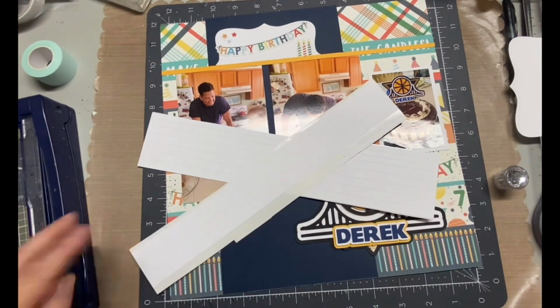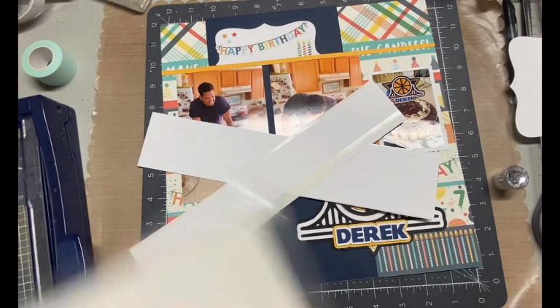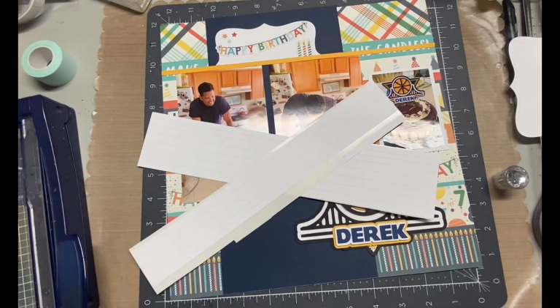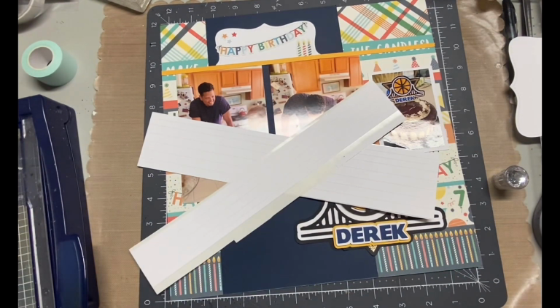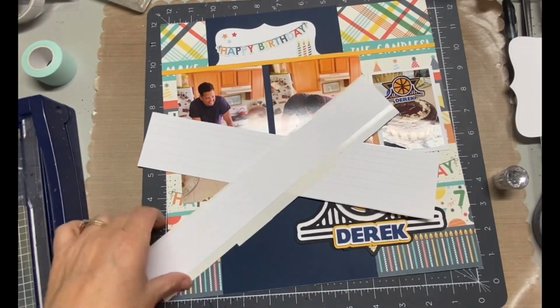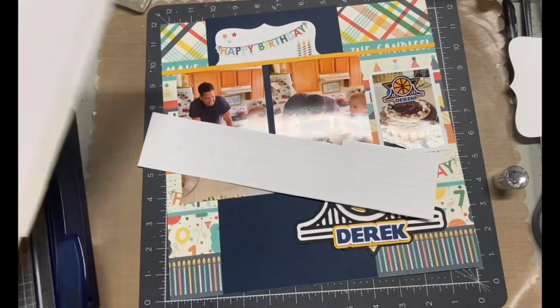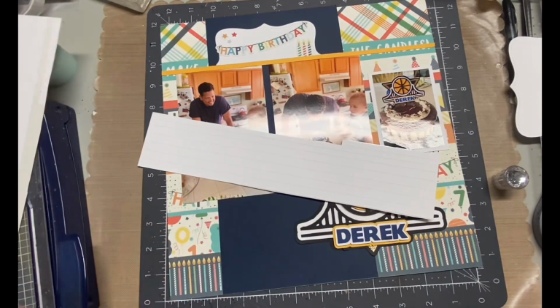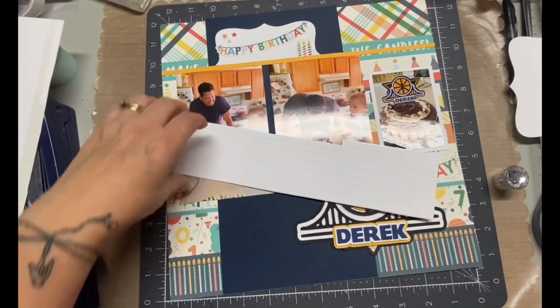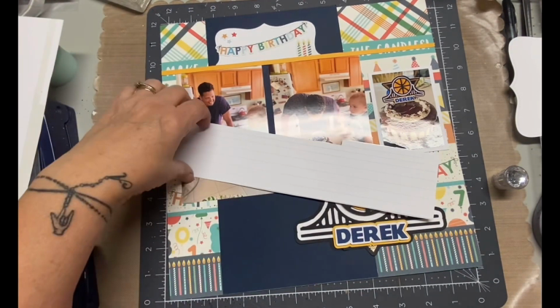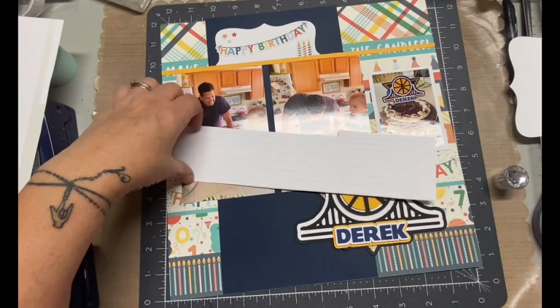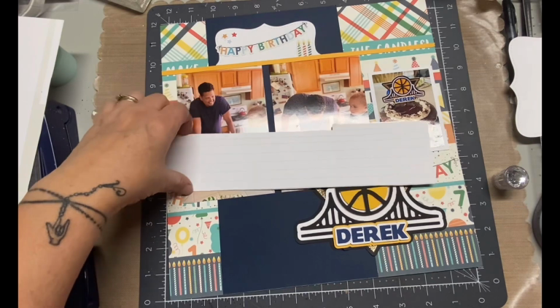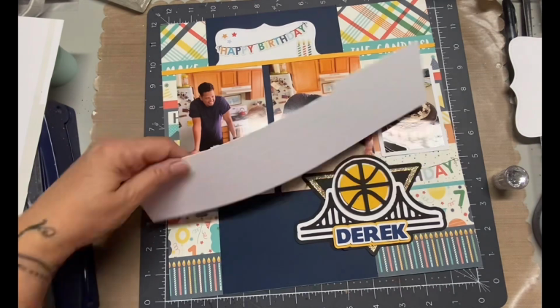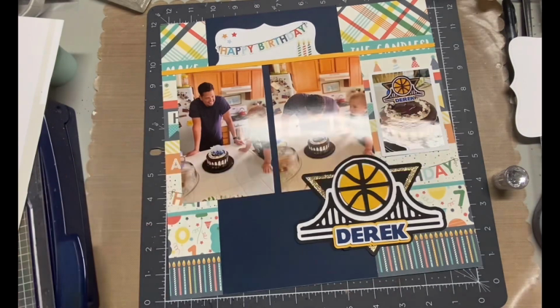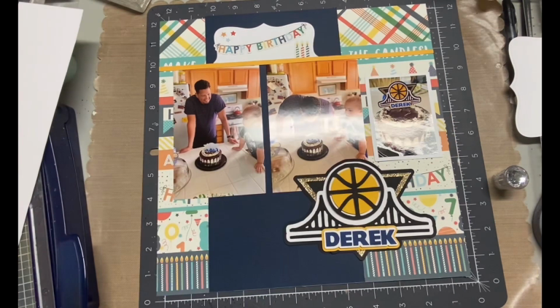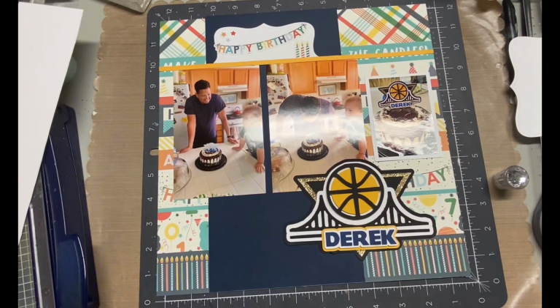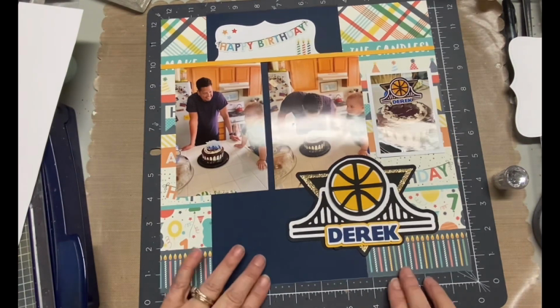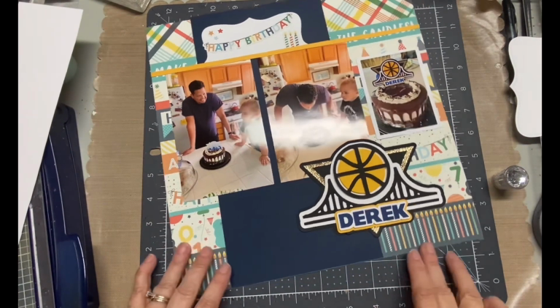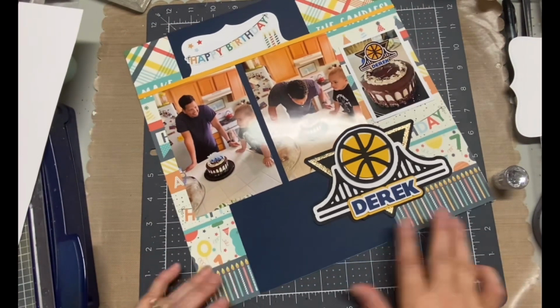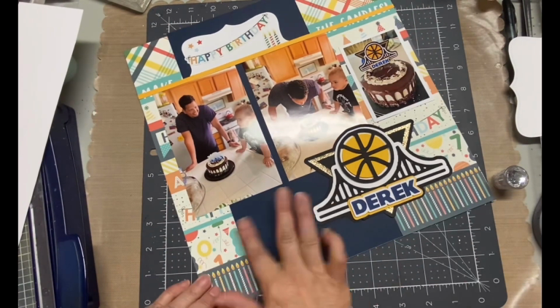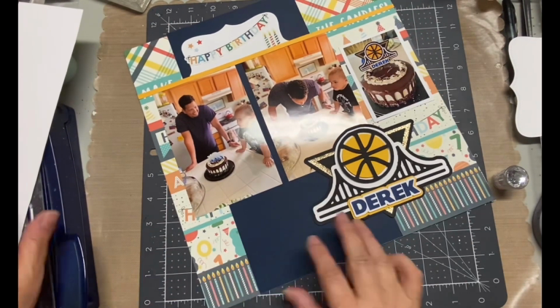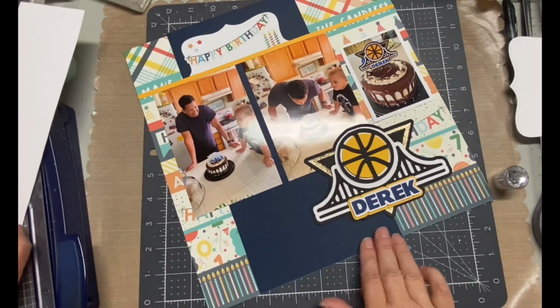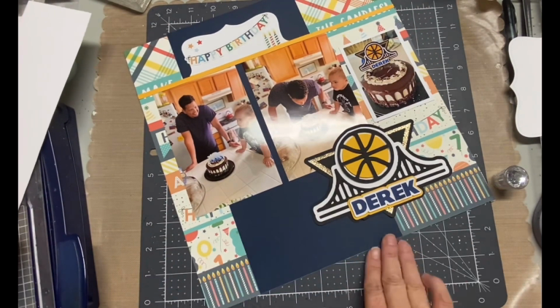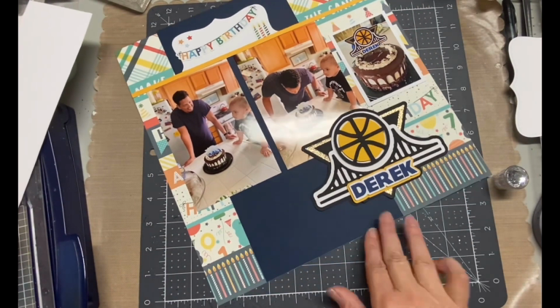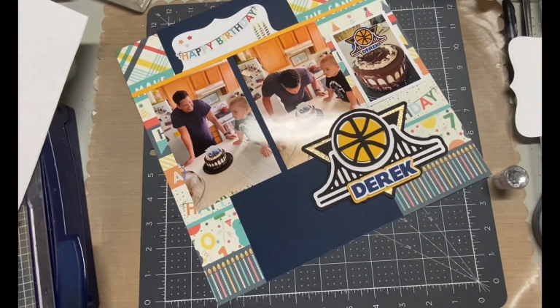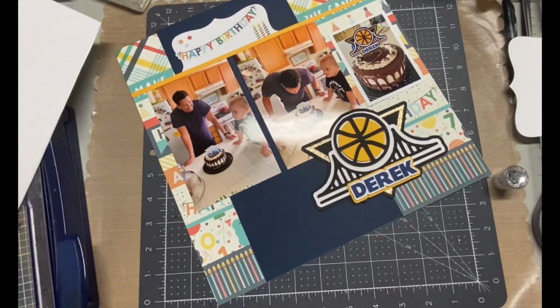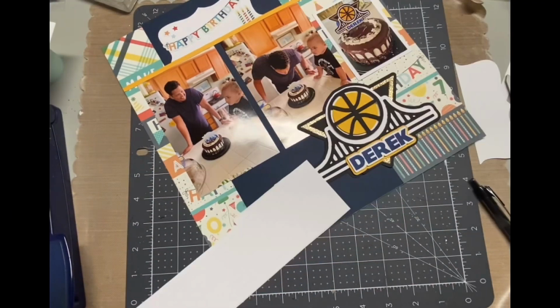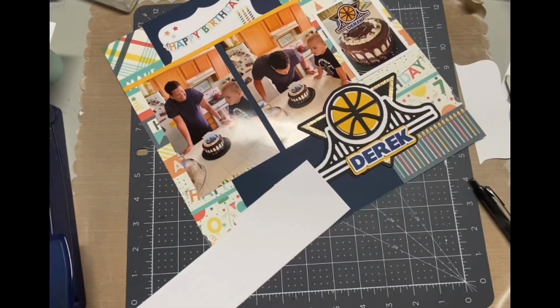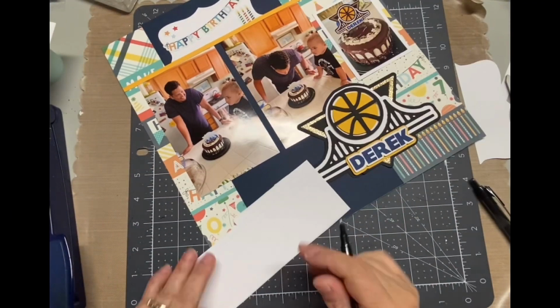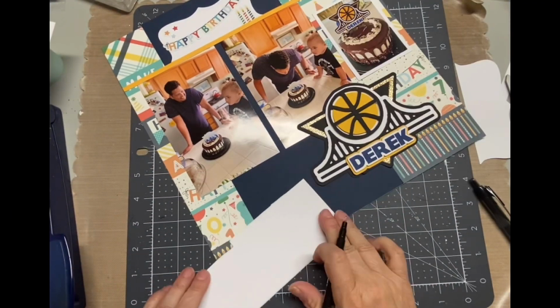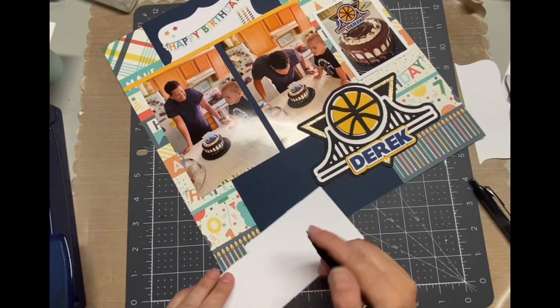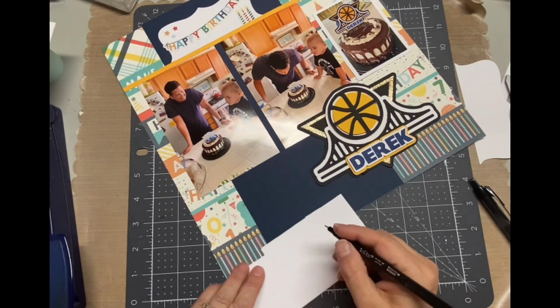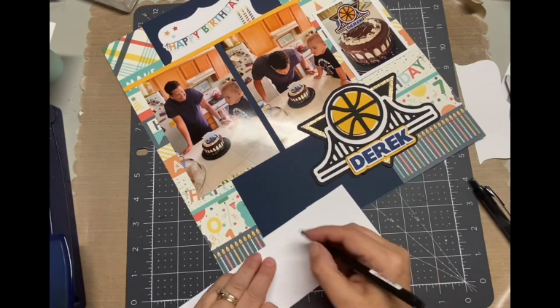I did add some stars in that little top left-hand corner of that same little label just to add some balance. But other than that, that's all I did as far as embellishments here.